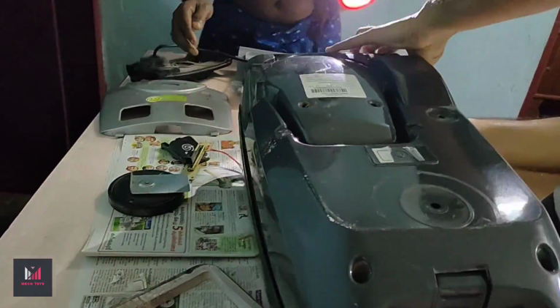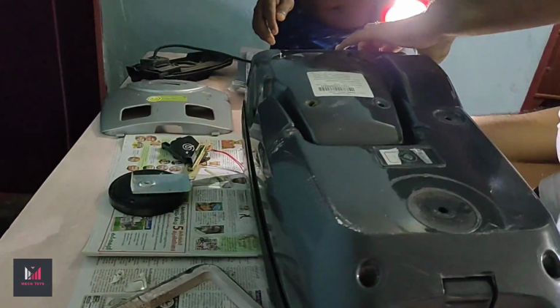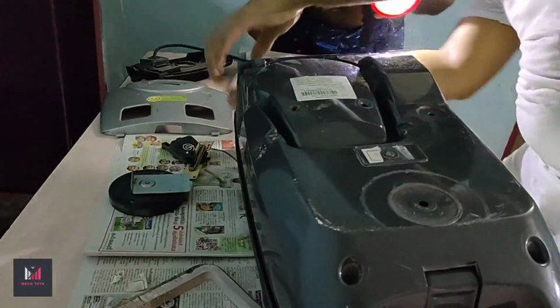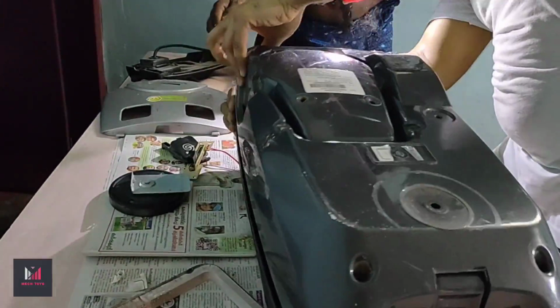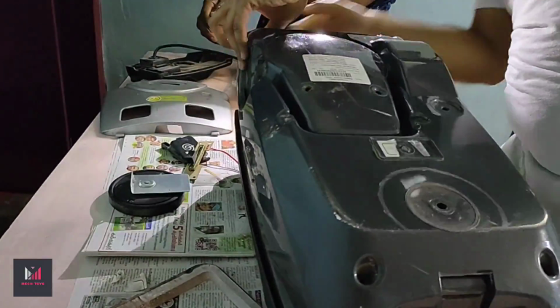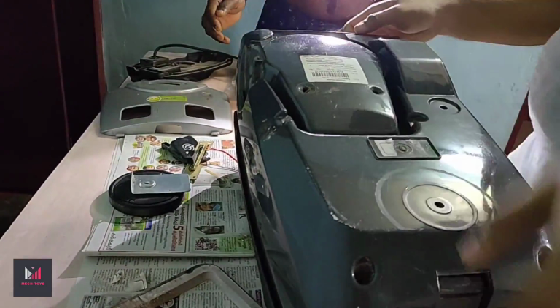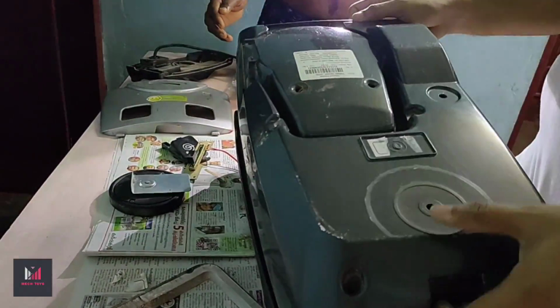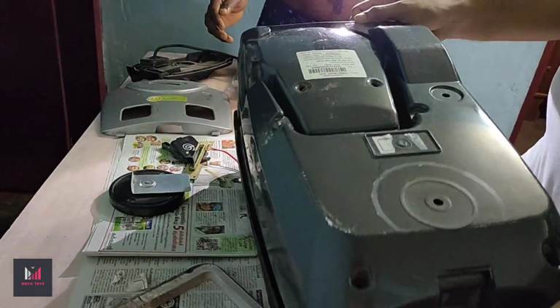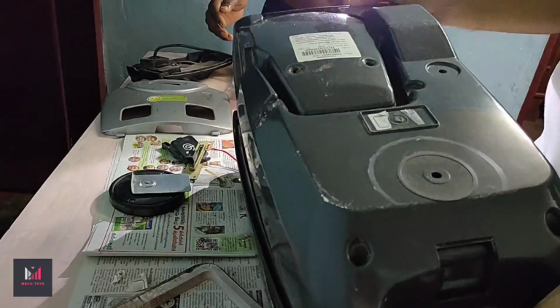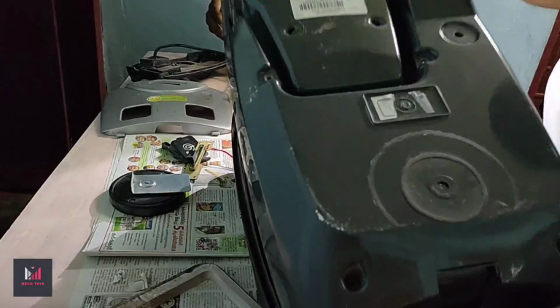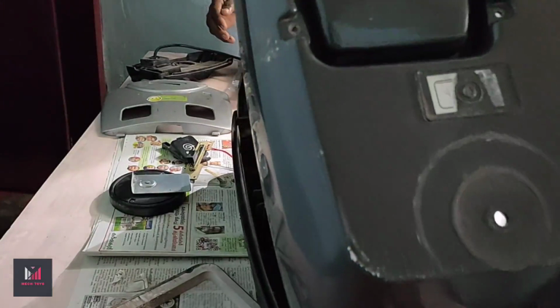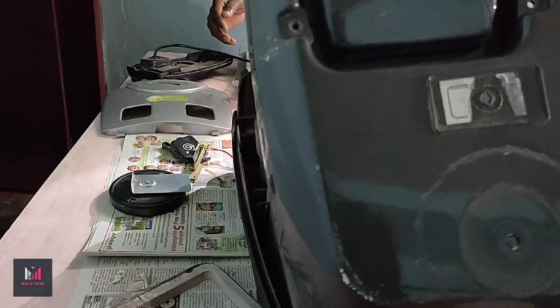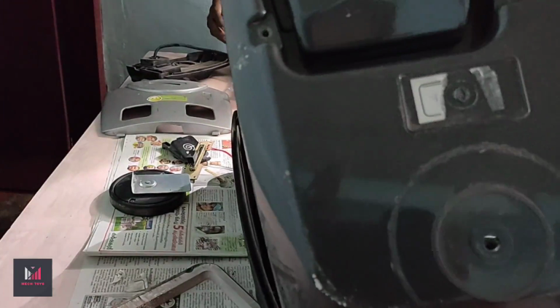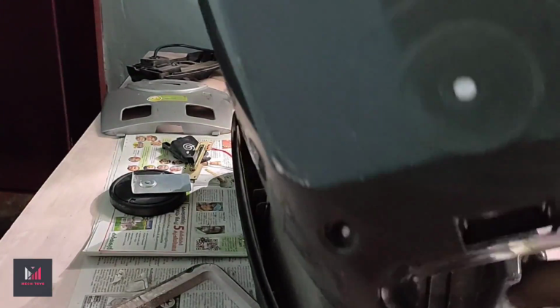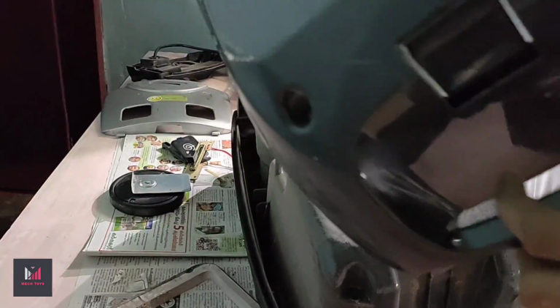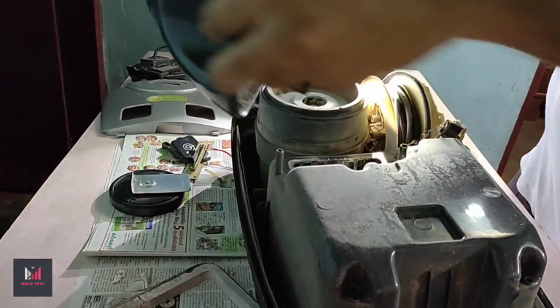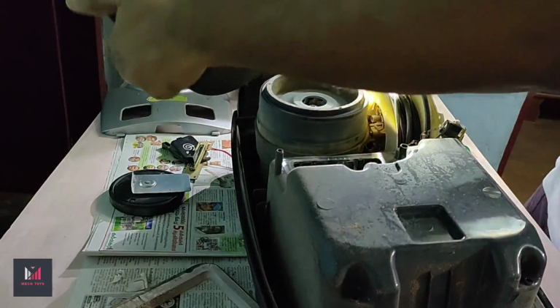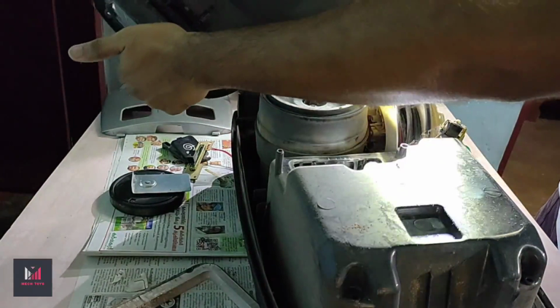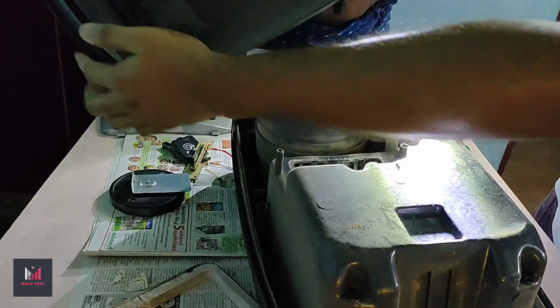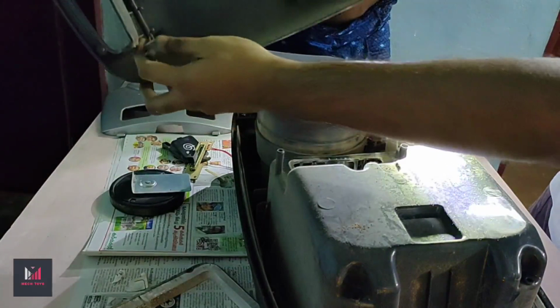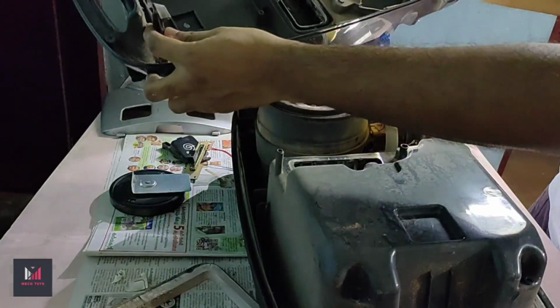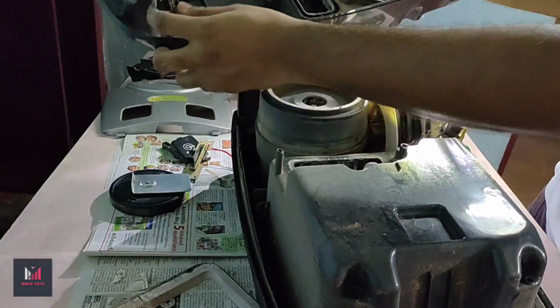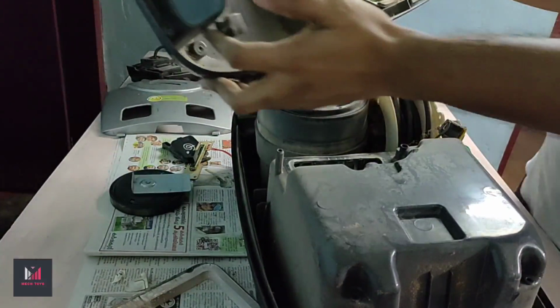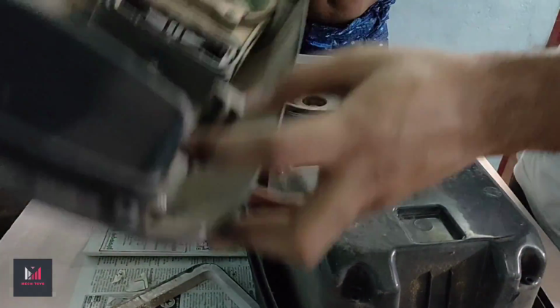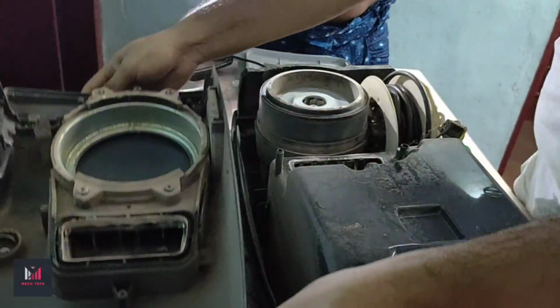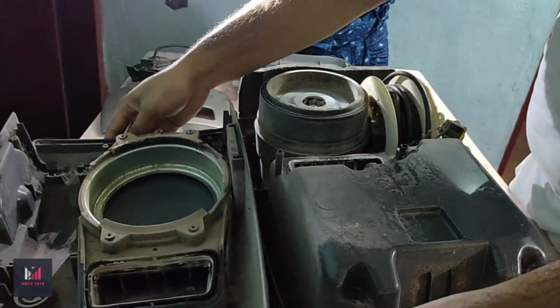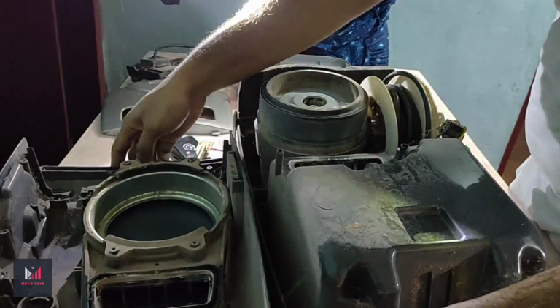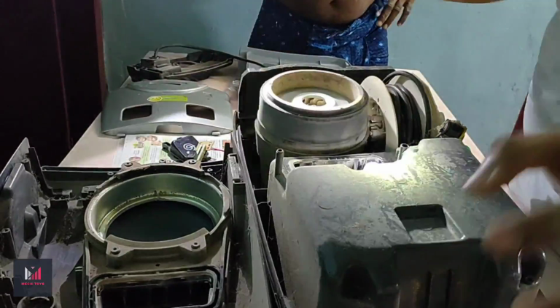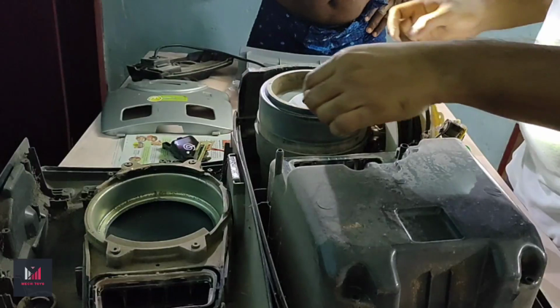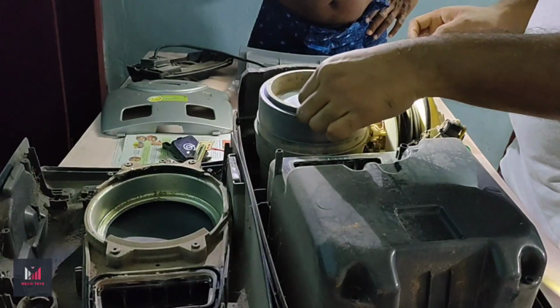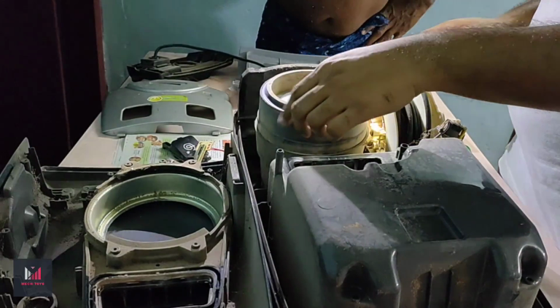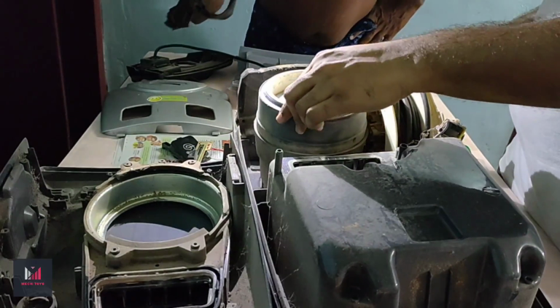Now the bottom lid can be opened. There it is — it's been opened for the first time in six years.